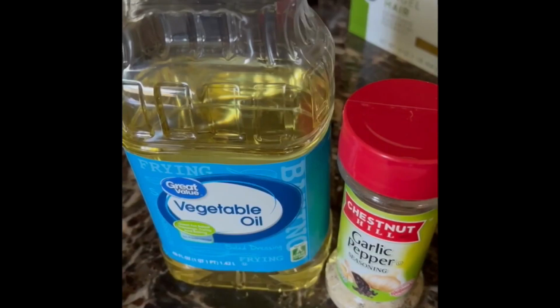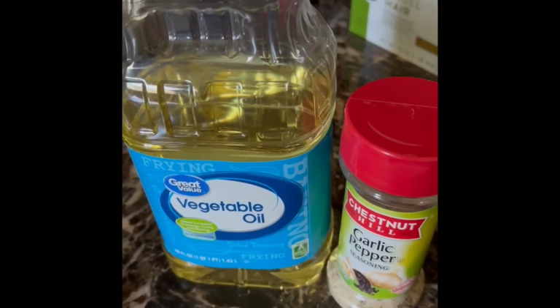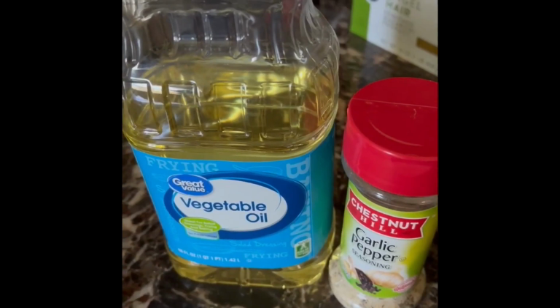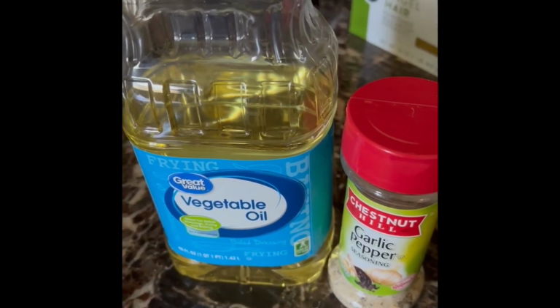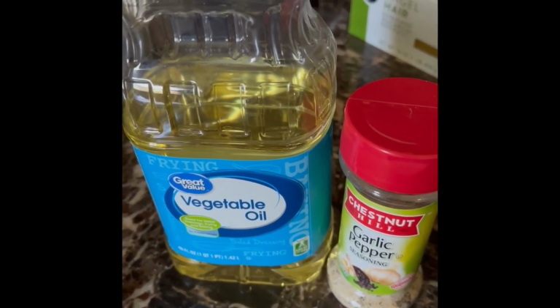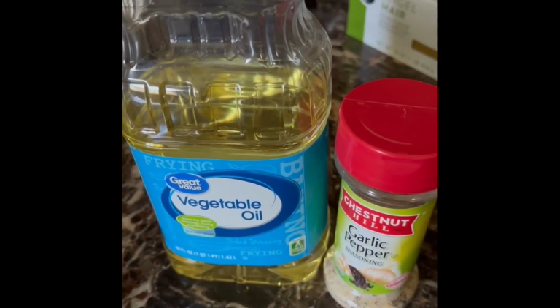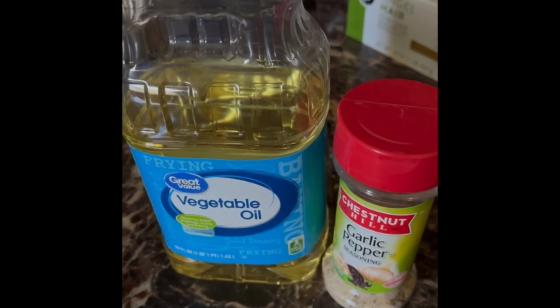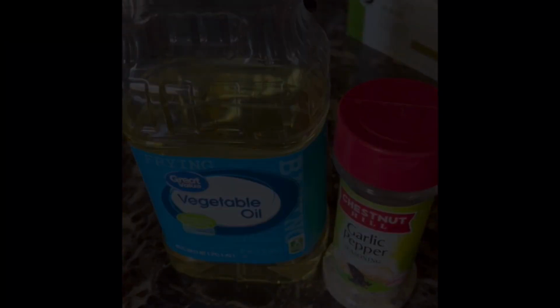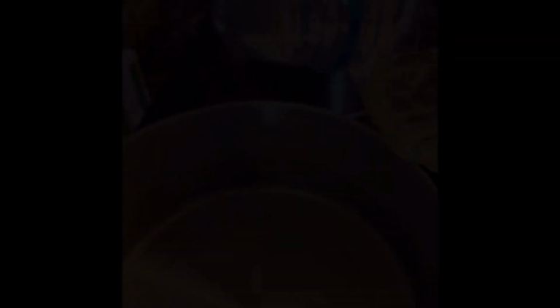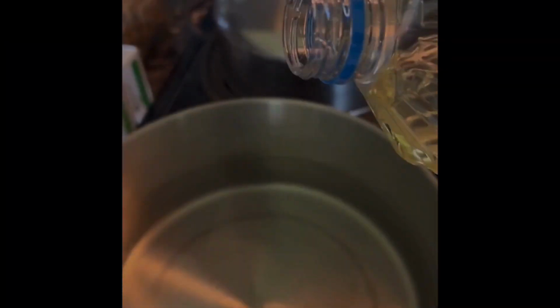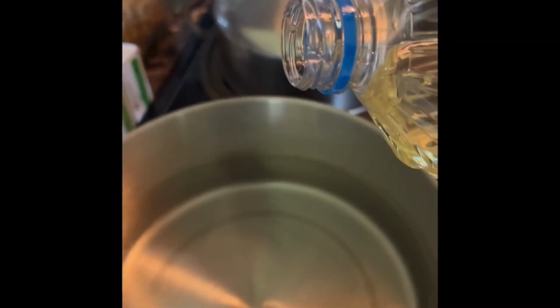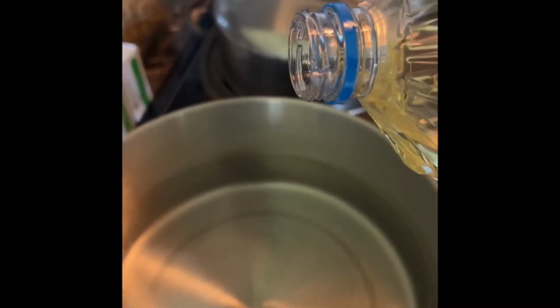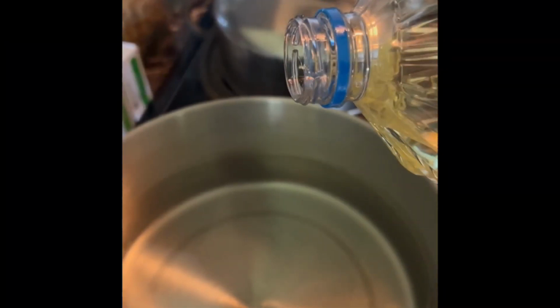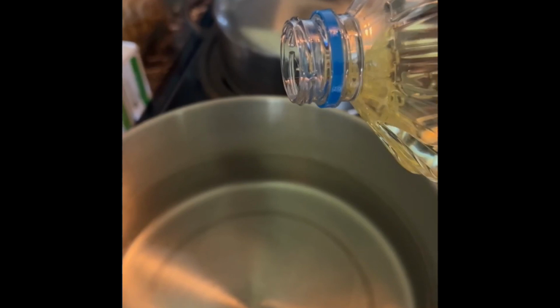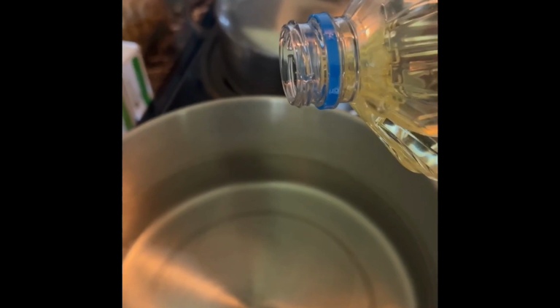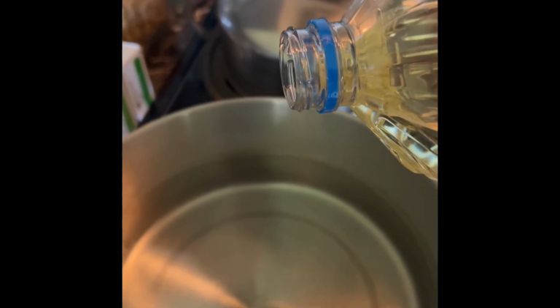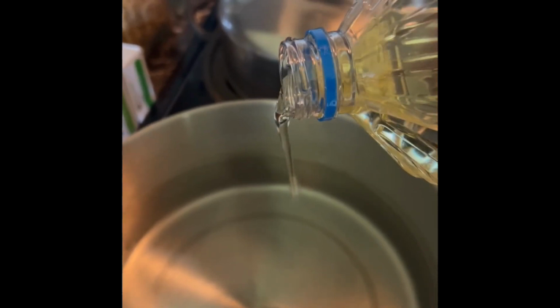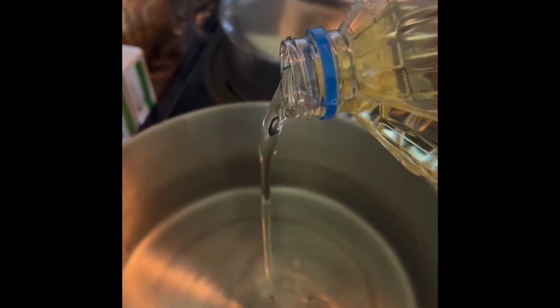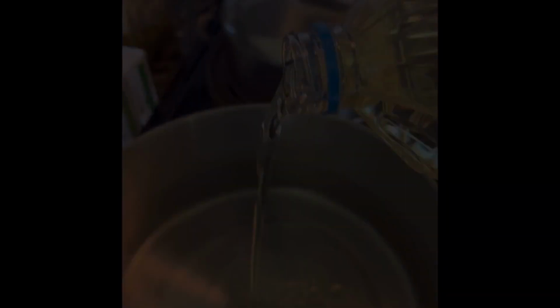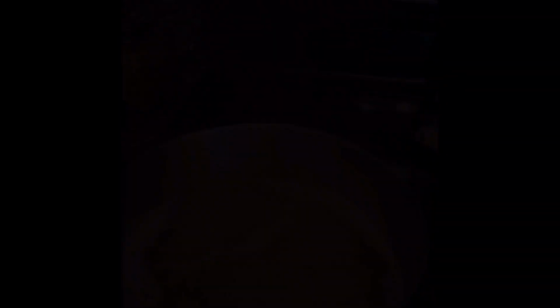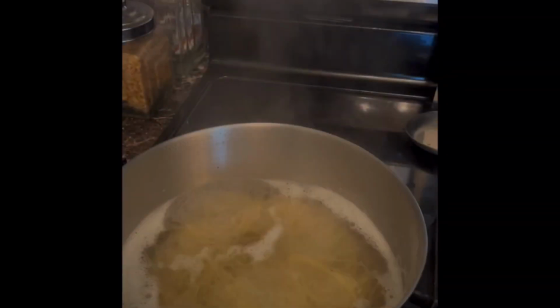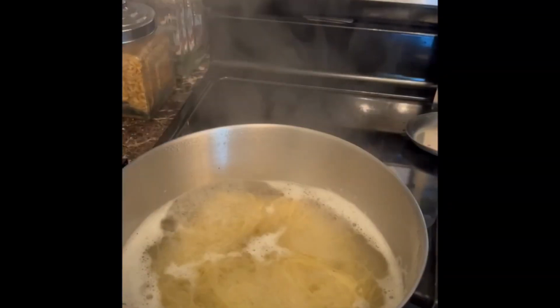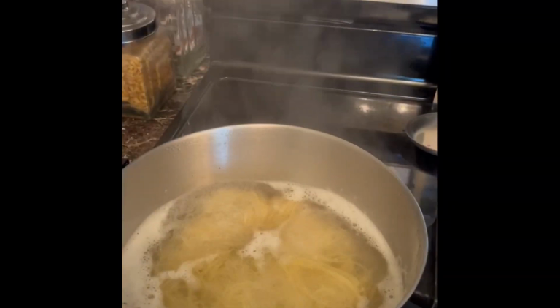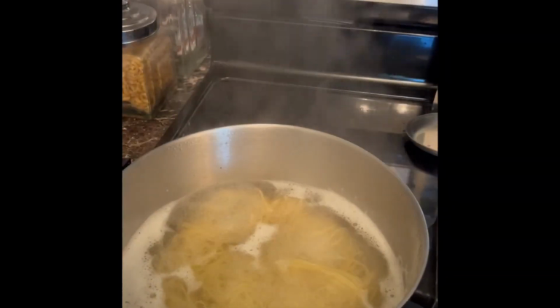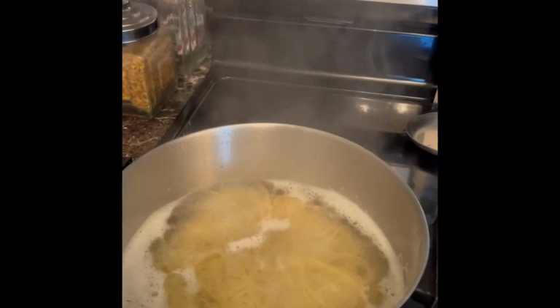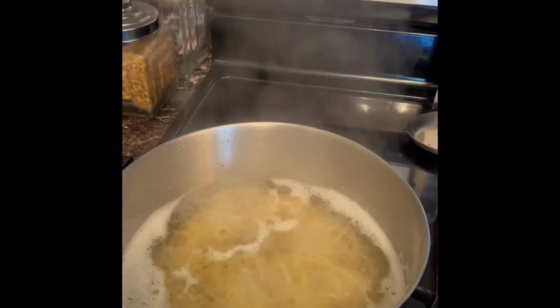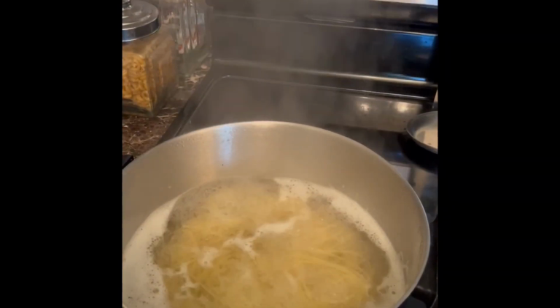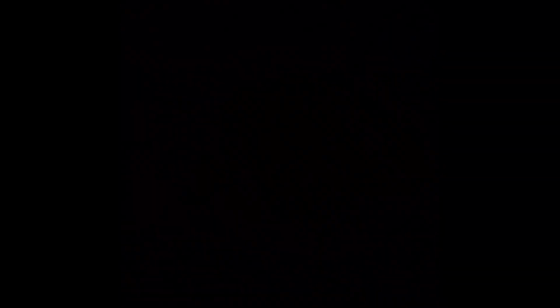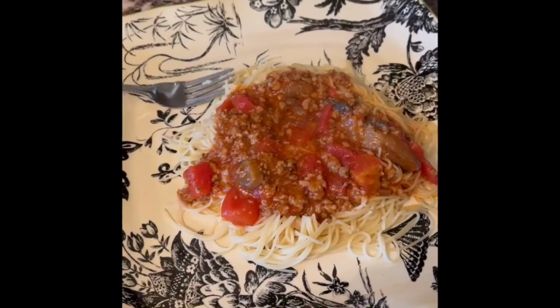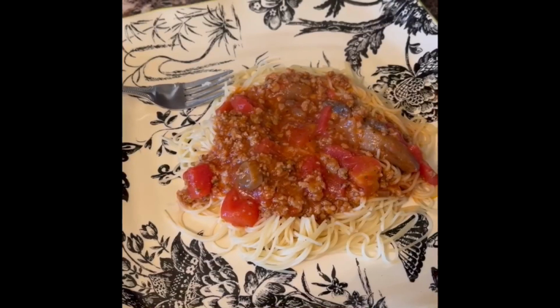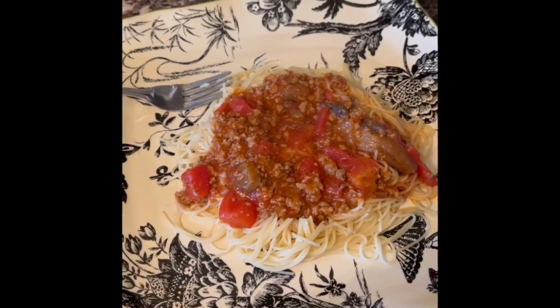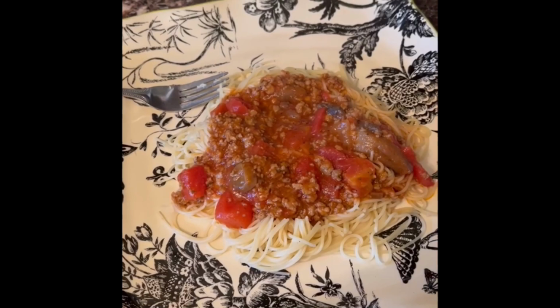Let's make the pasta. Put oil and boiling water. Cook until tender. Enjoy!